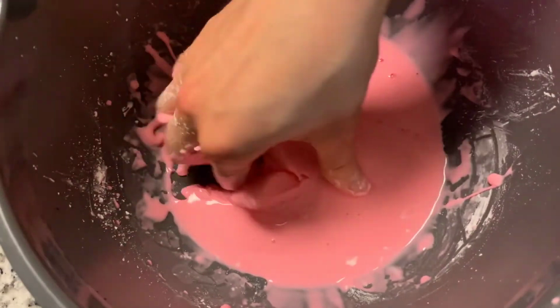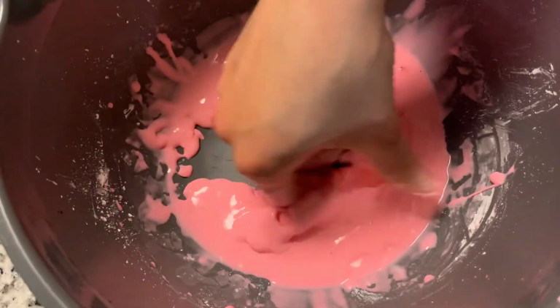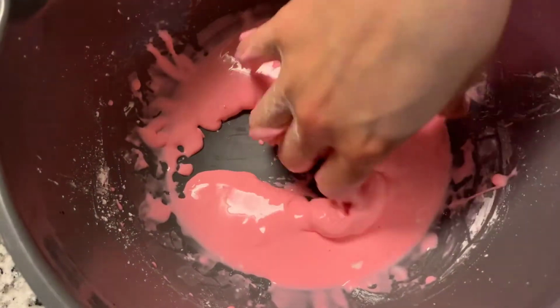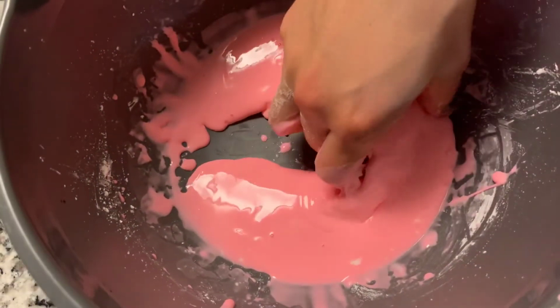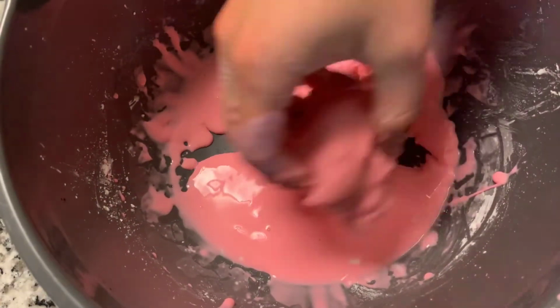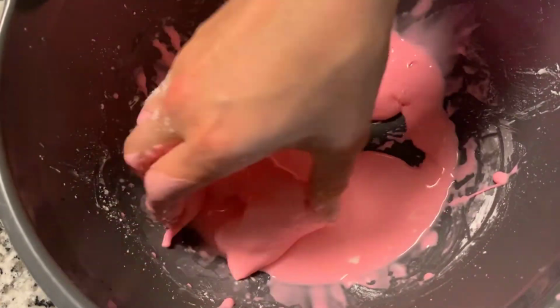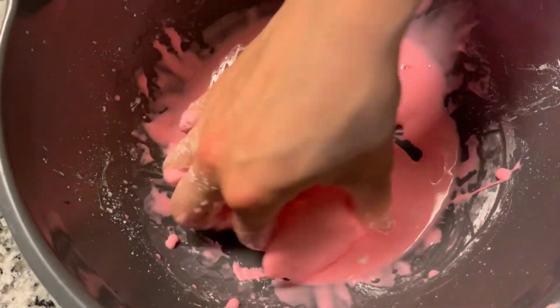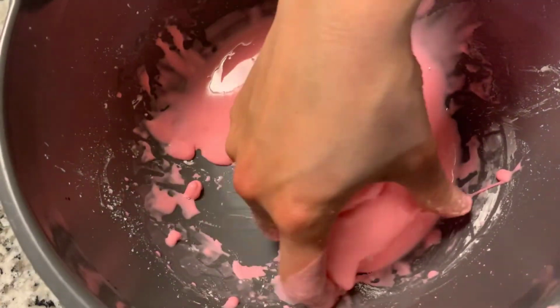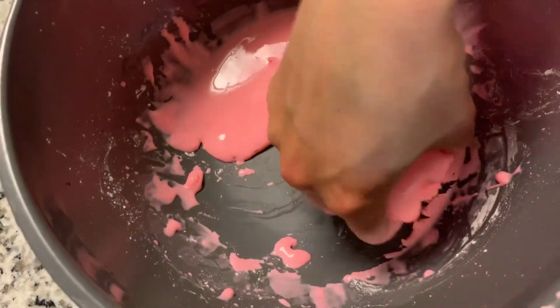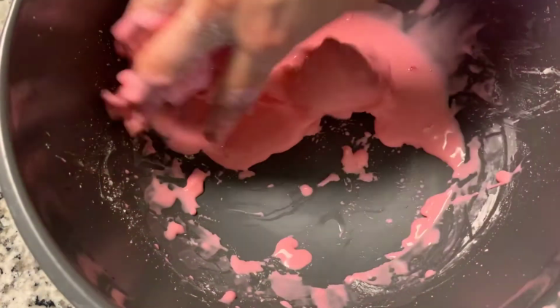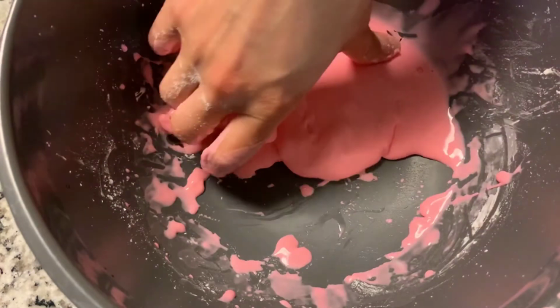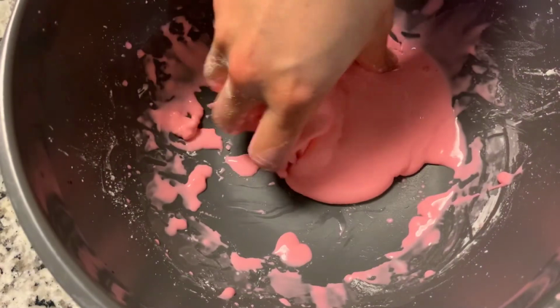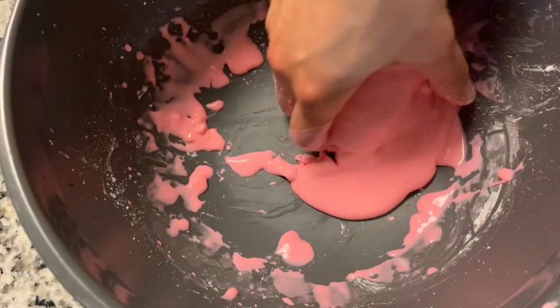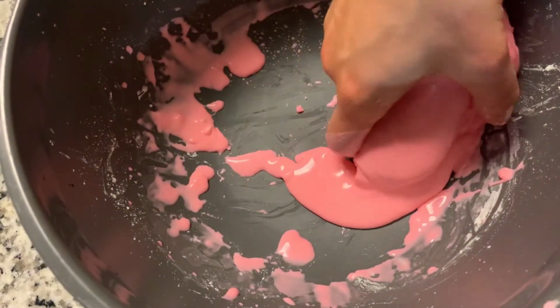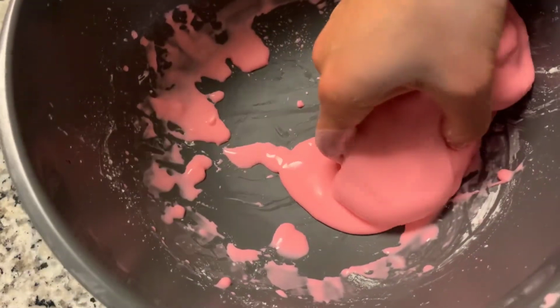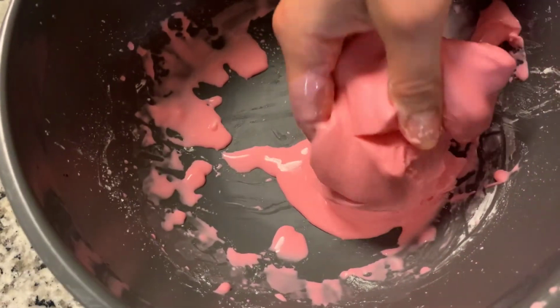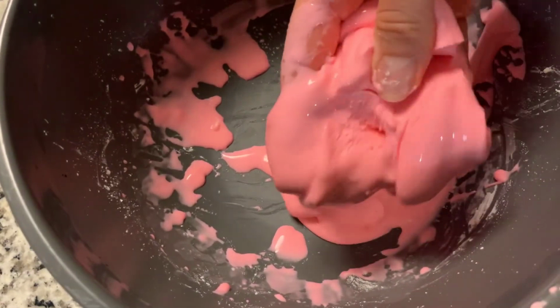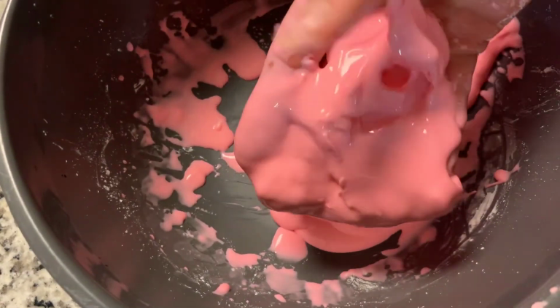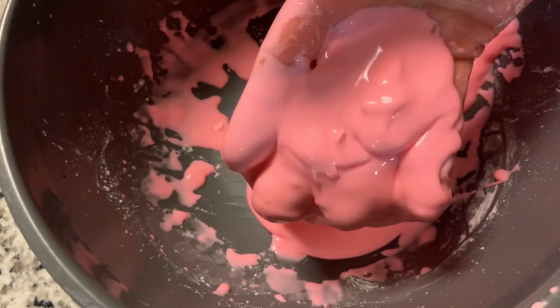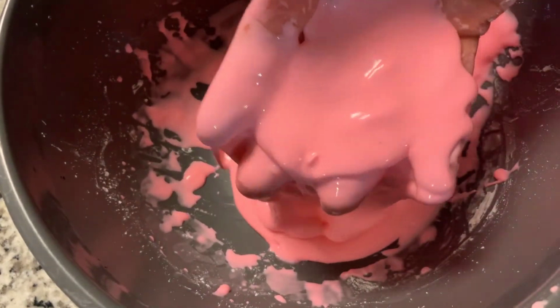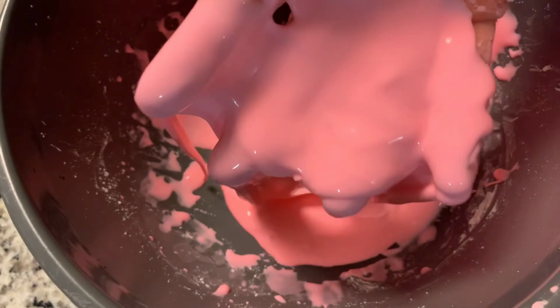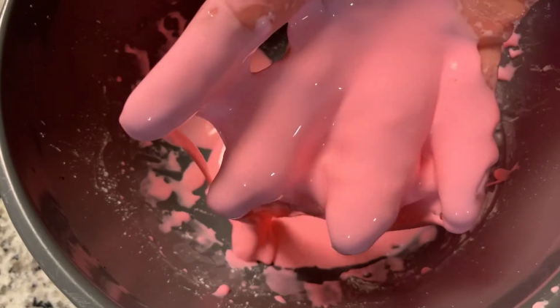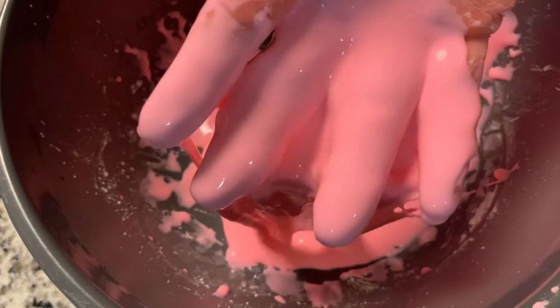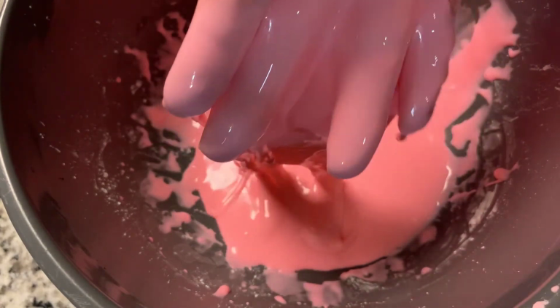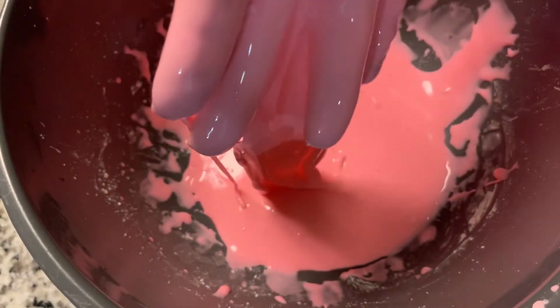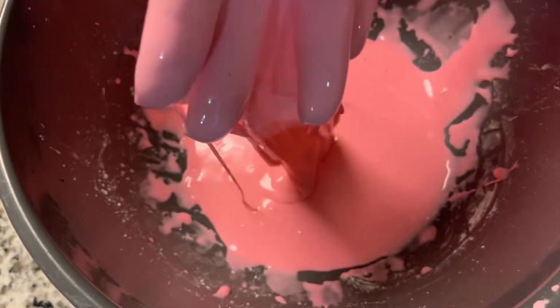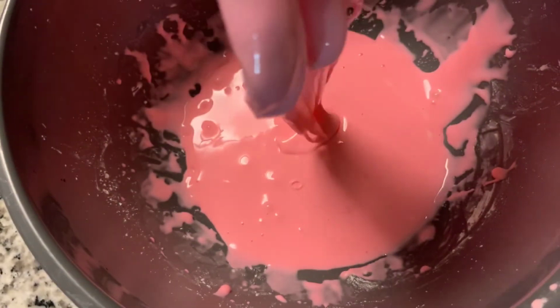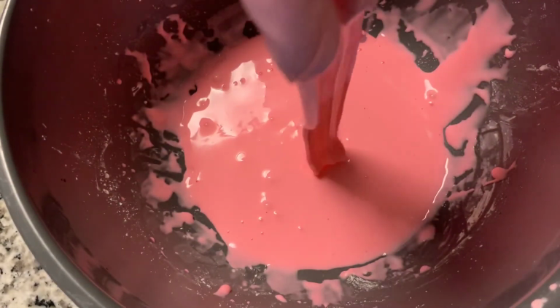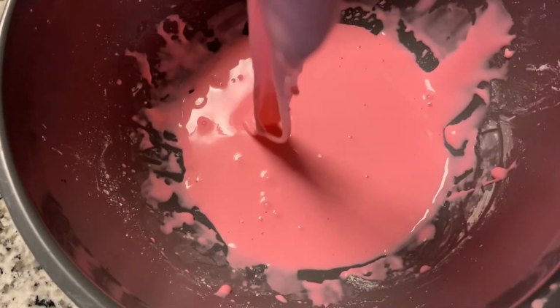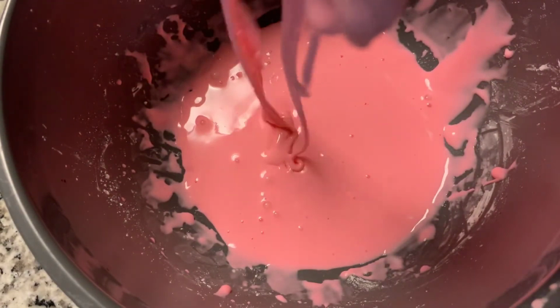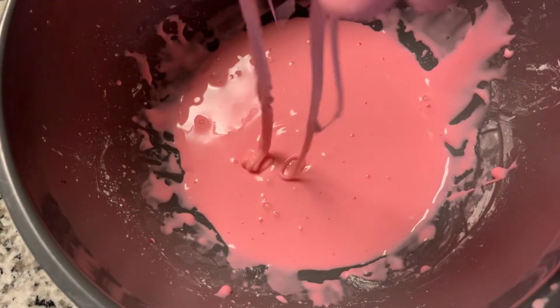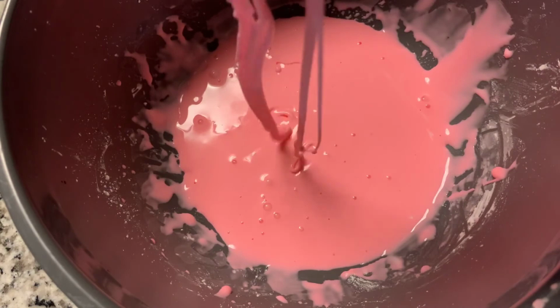The water is a liquid, and the cornstarch that we put inside is a solid. So you see, once I grab it and then I let go, it oozes like a liquid. This is lots of fun to play with.